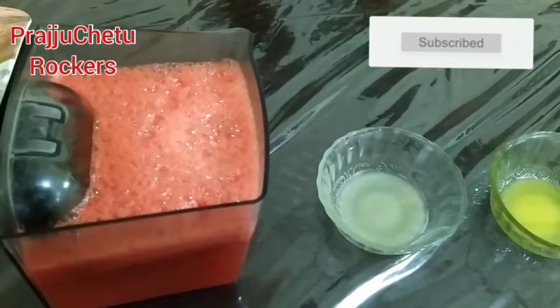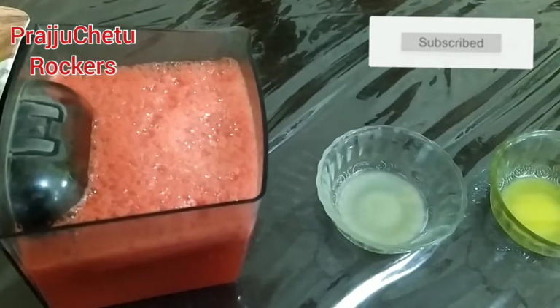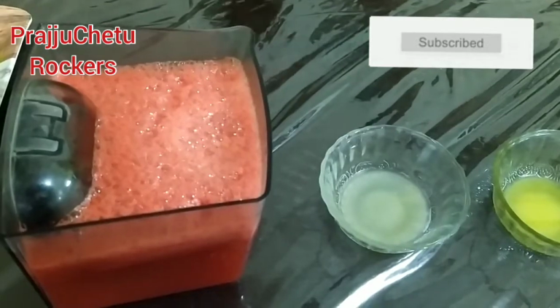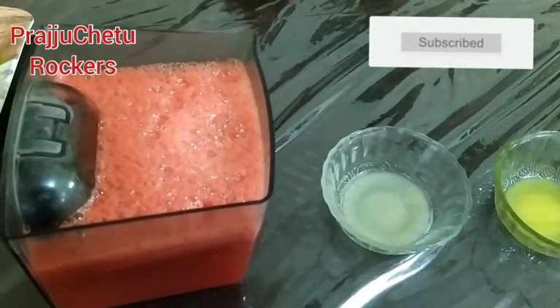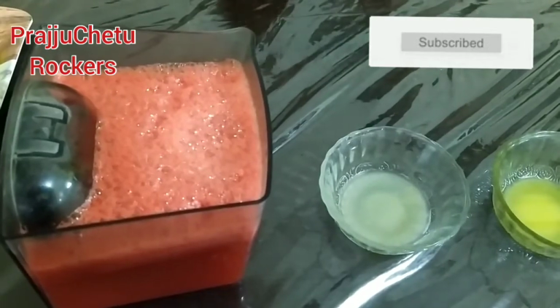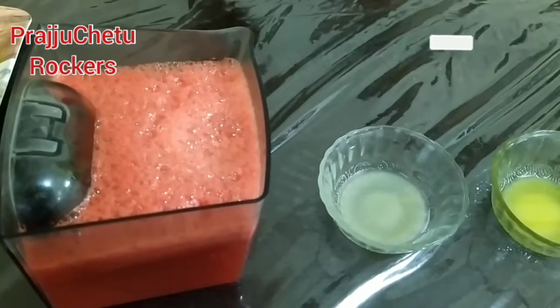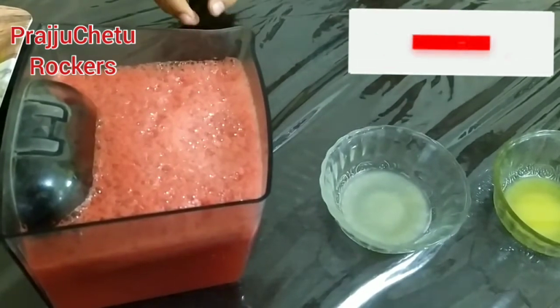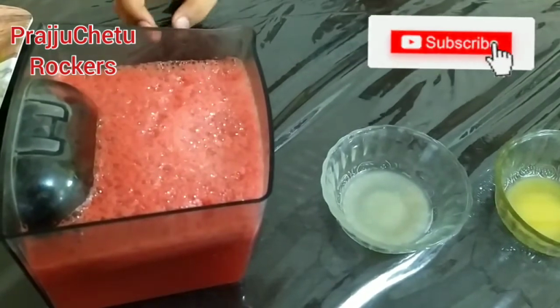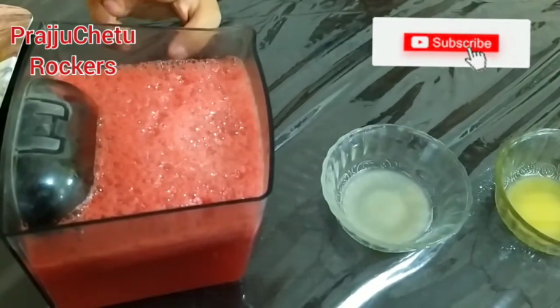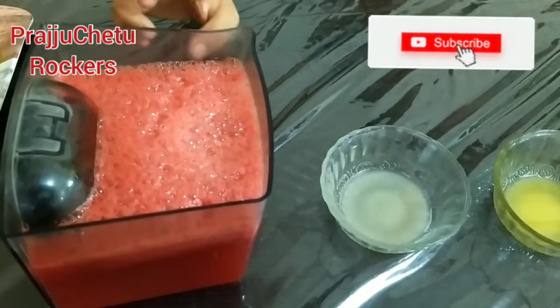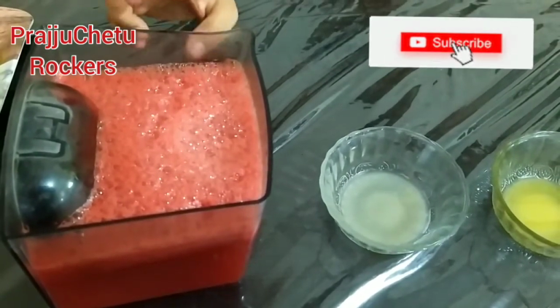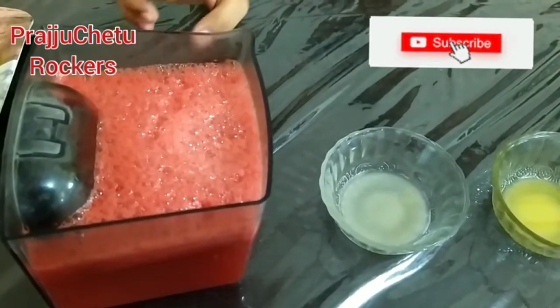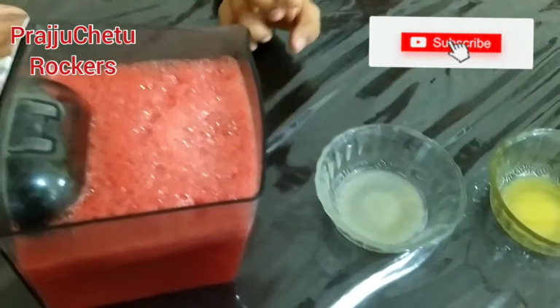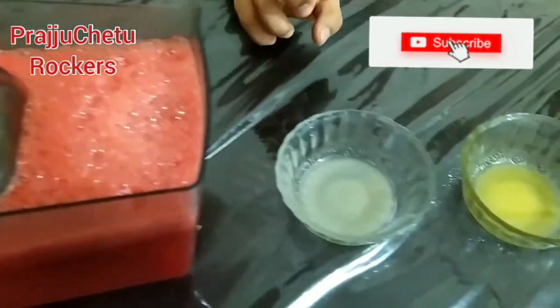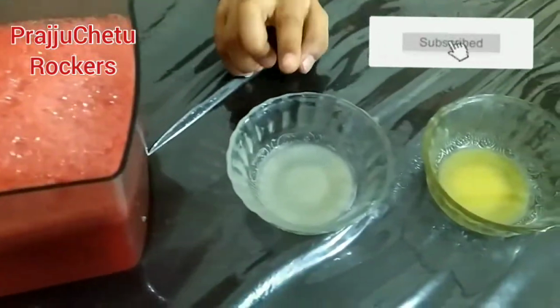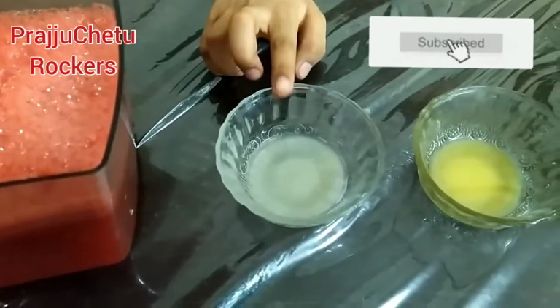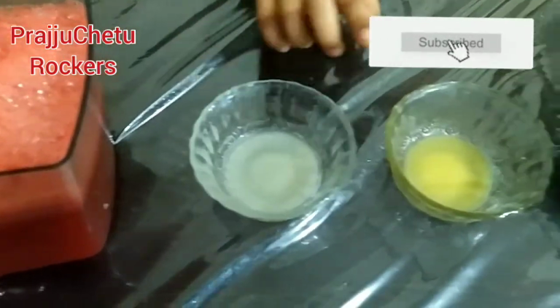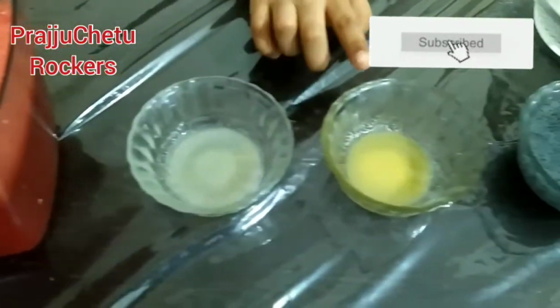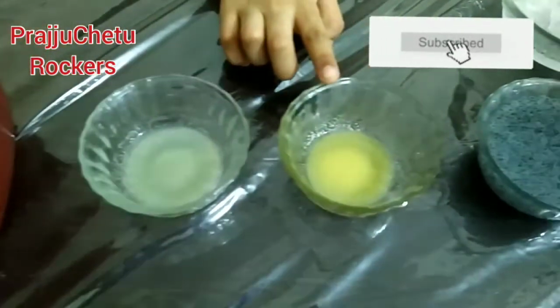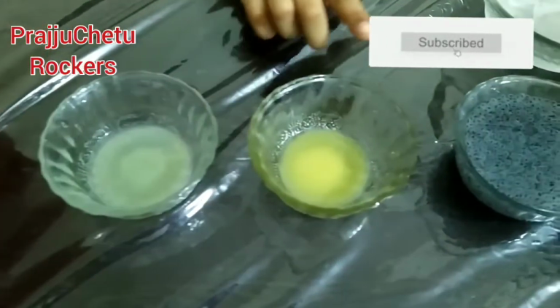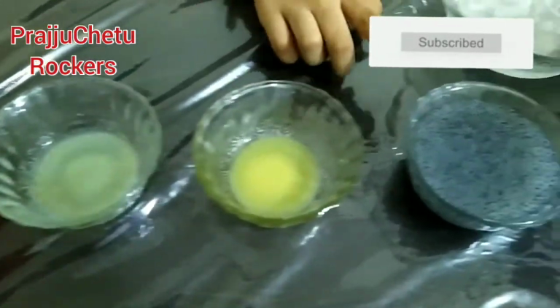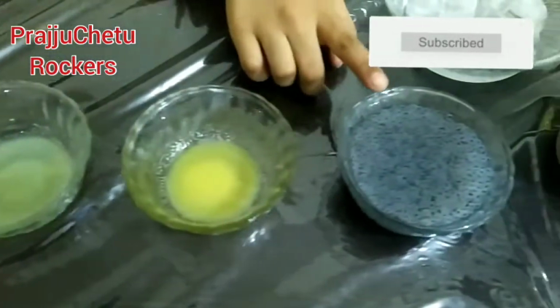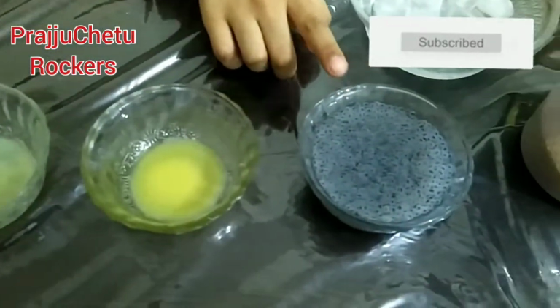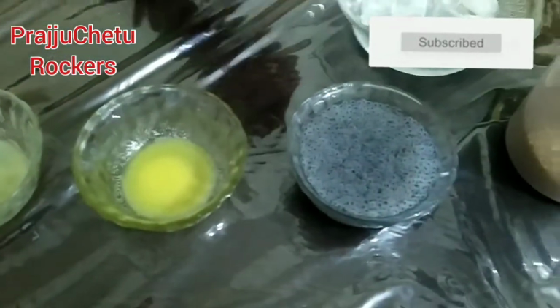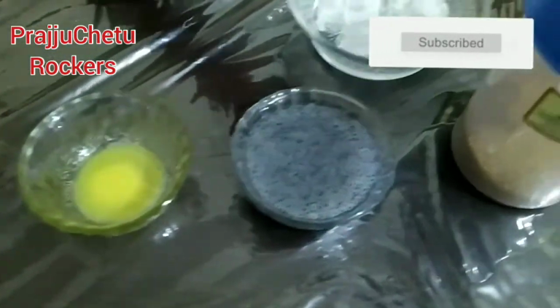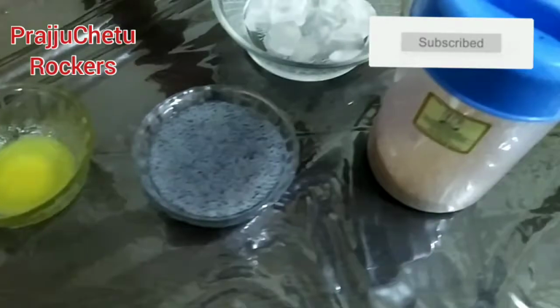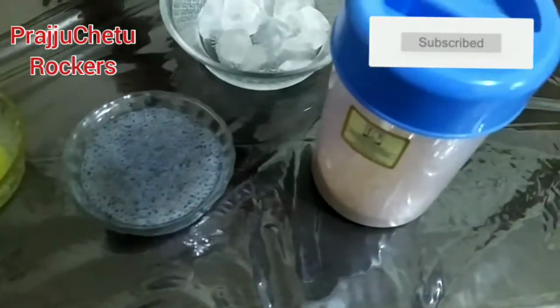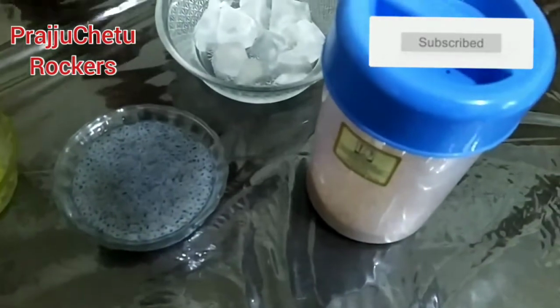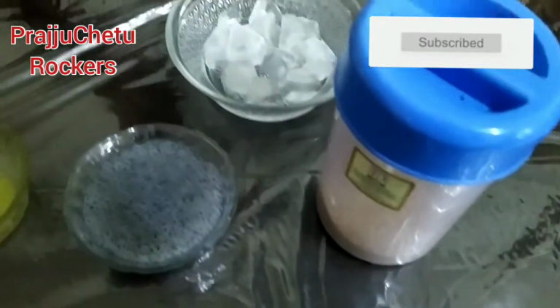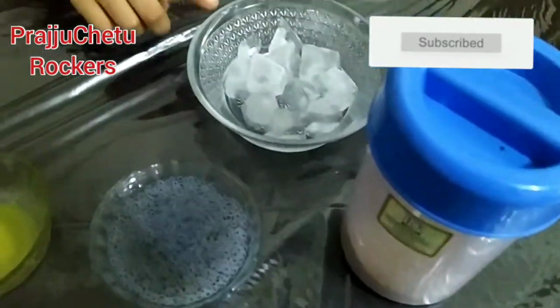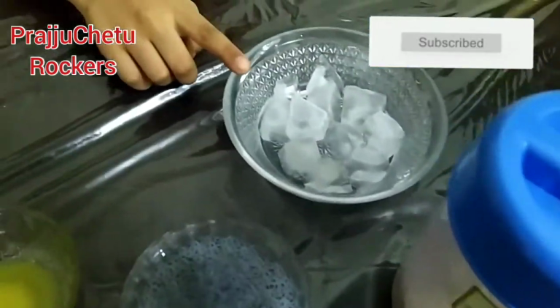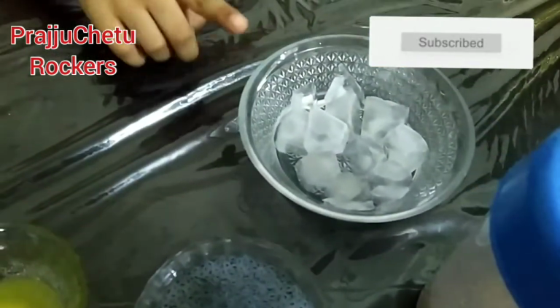Now let's see the ingredients. You need watermelon juice, lemon juice, ginger juice, tapcha seeds, brown sugar, and some ice cubes.